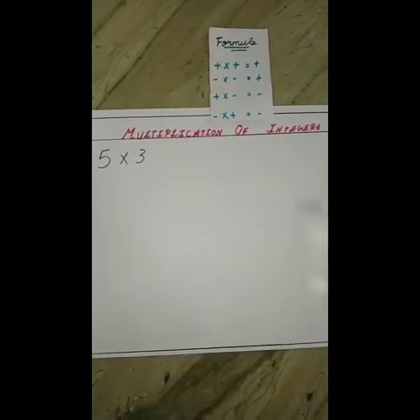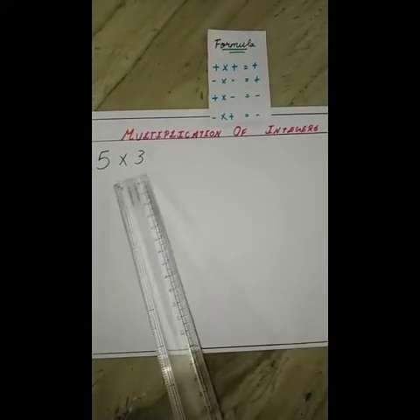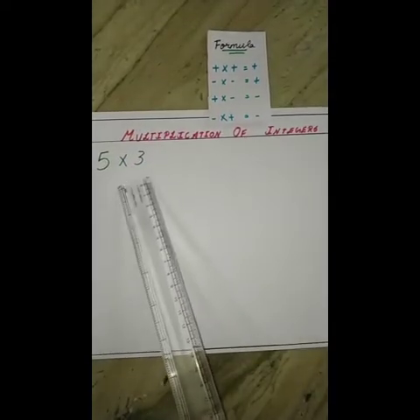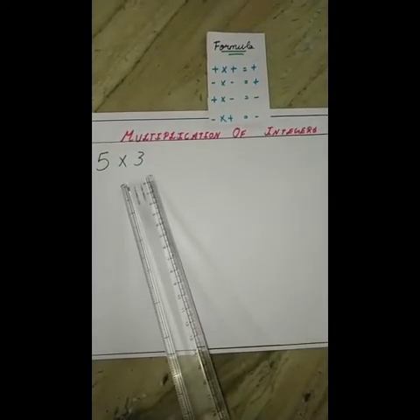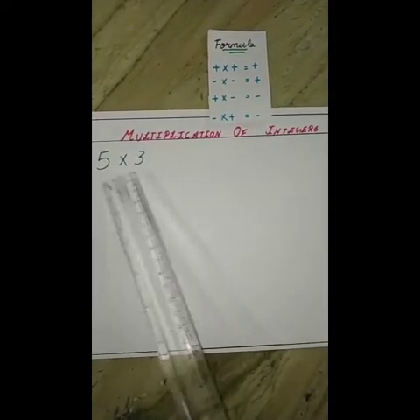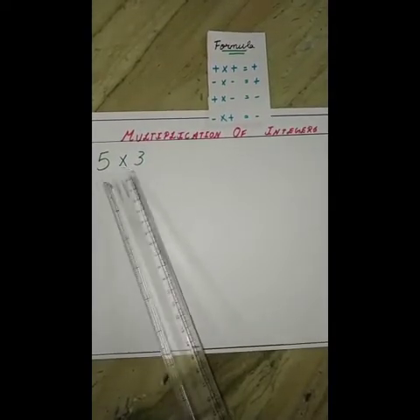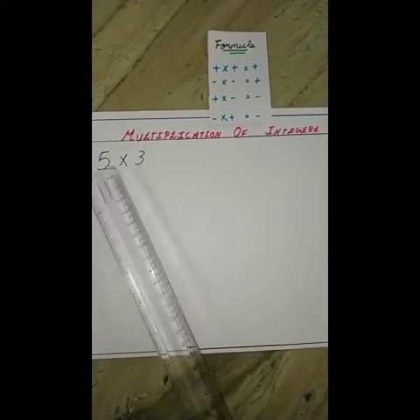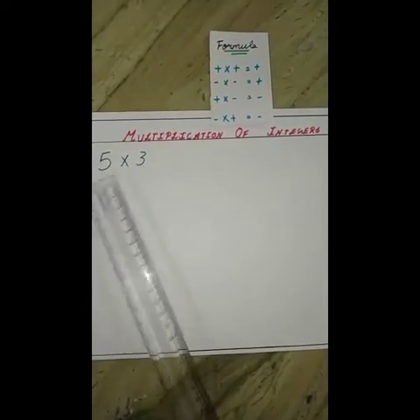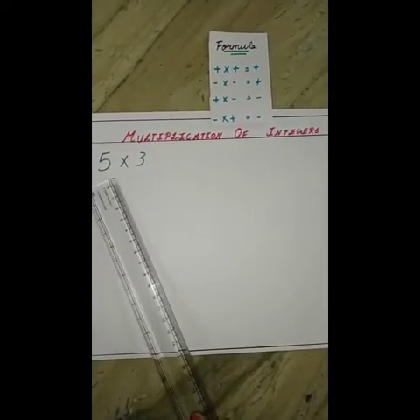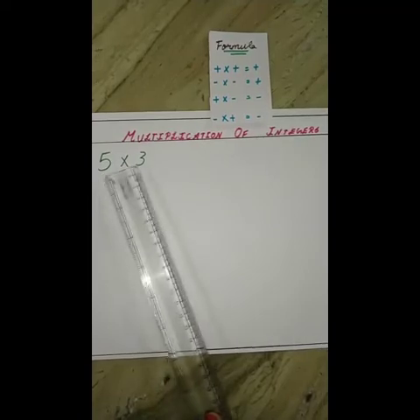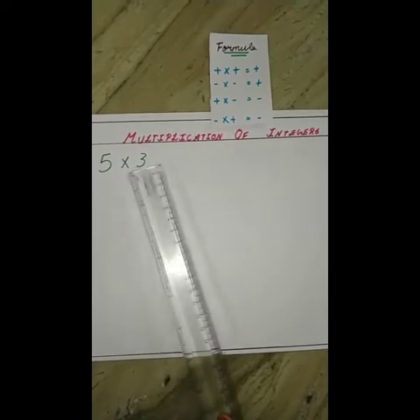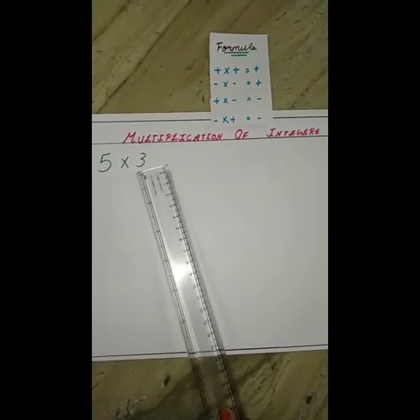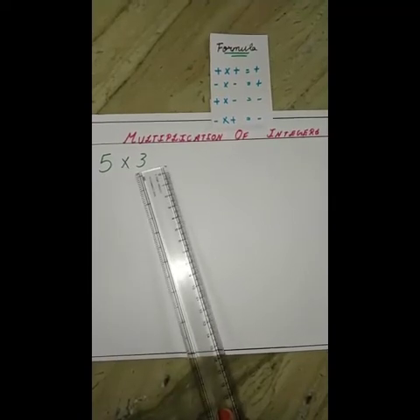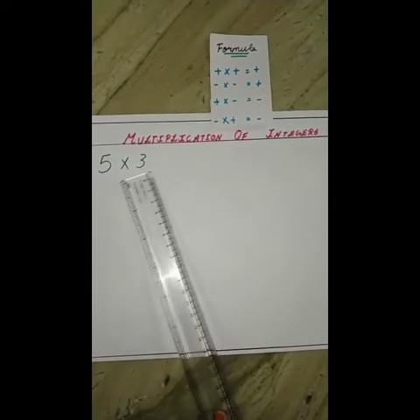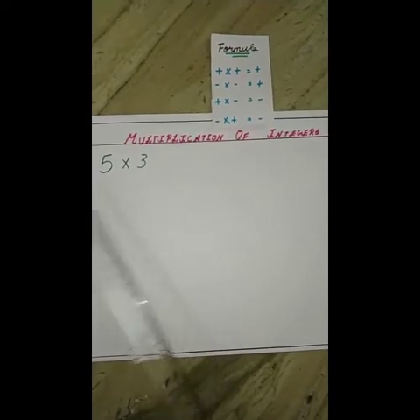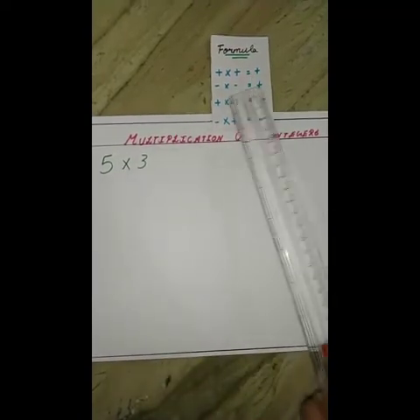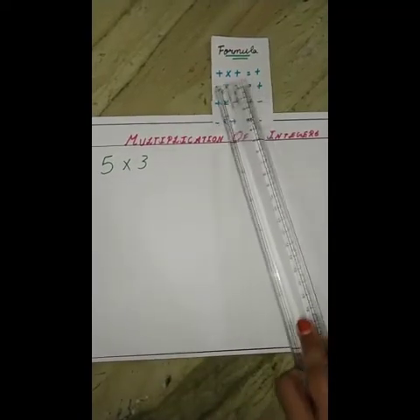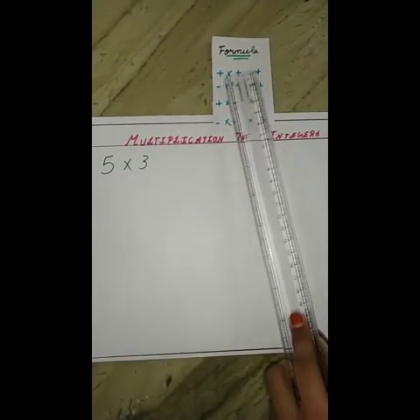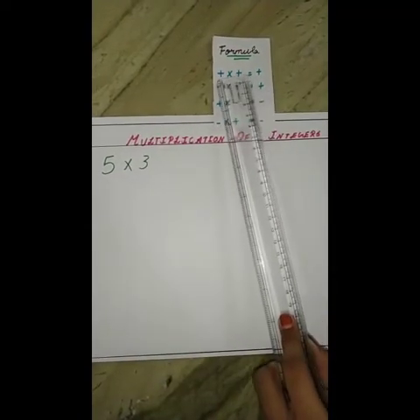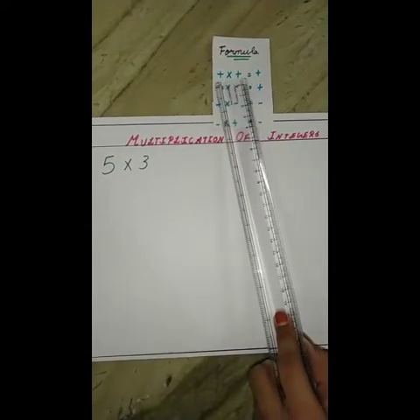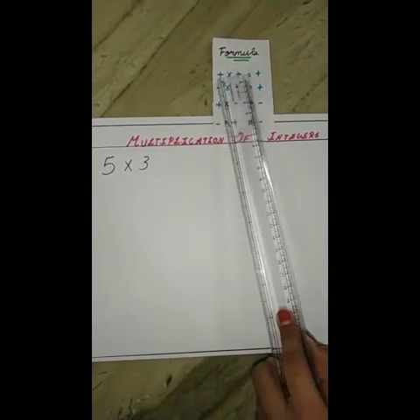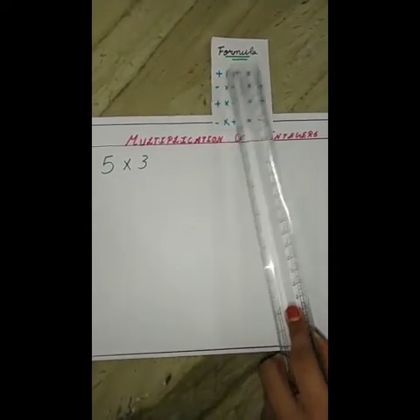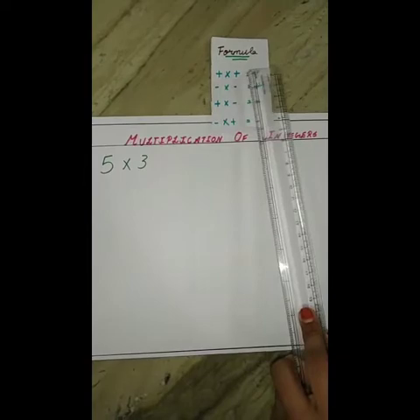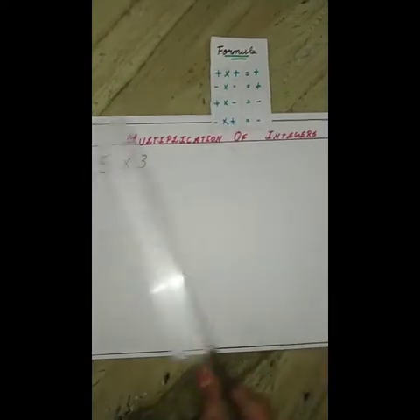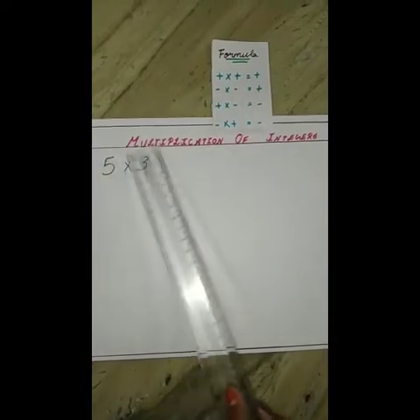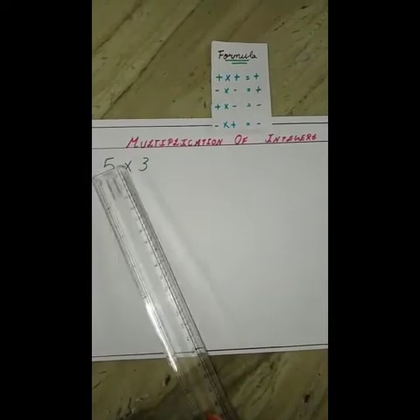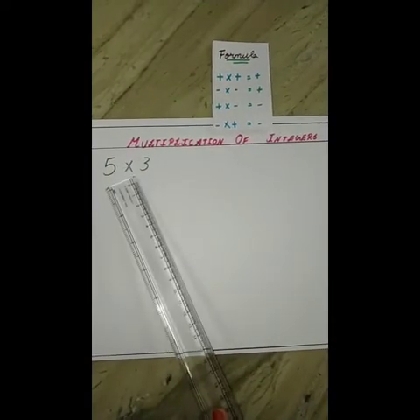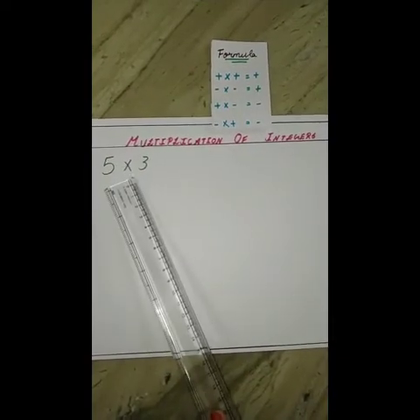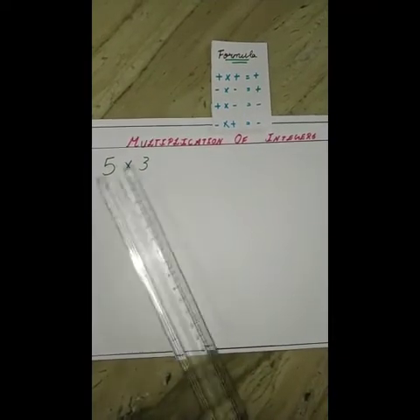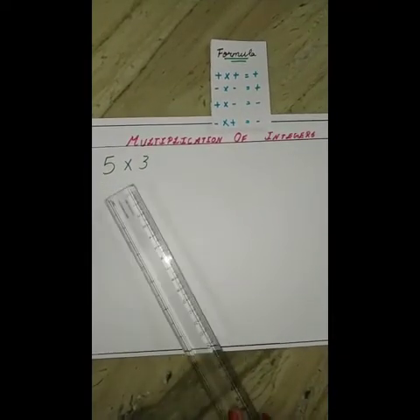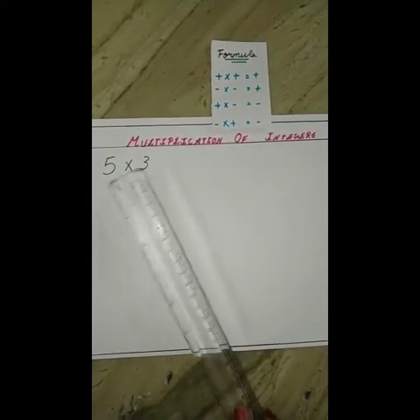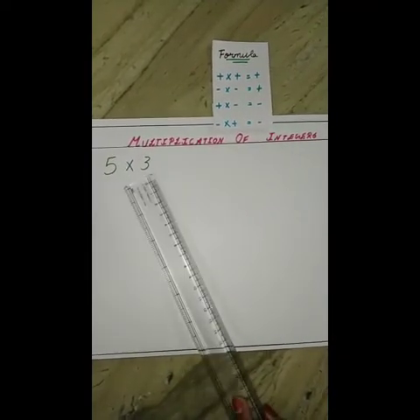This is our first sum: 5 into 3. So according to our formula, plus into plus is equal to plus. Here, both are positive, so our answer will be in positive.